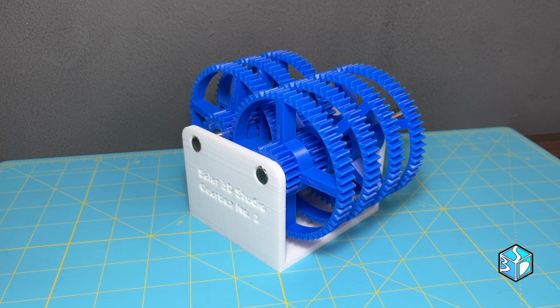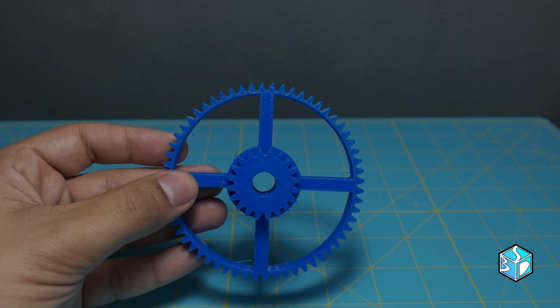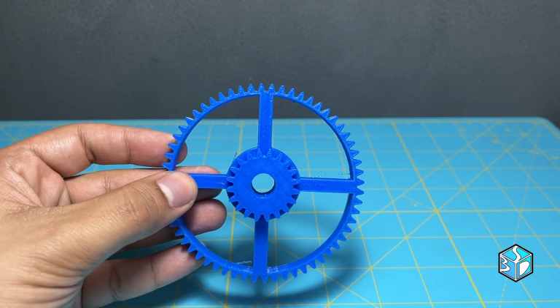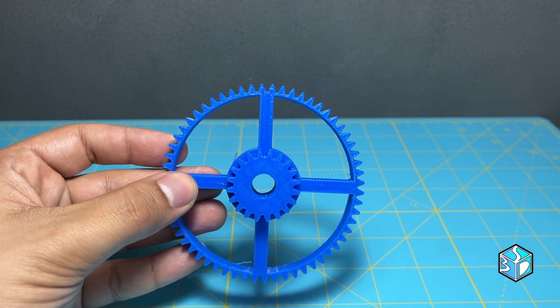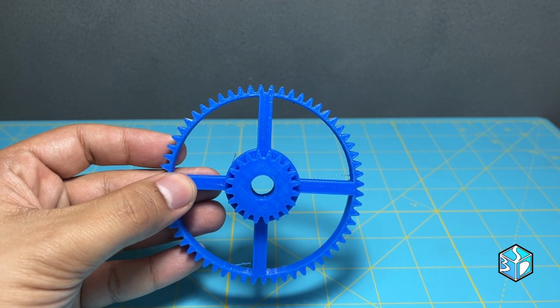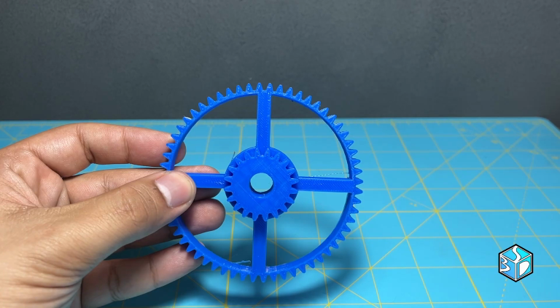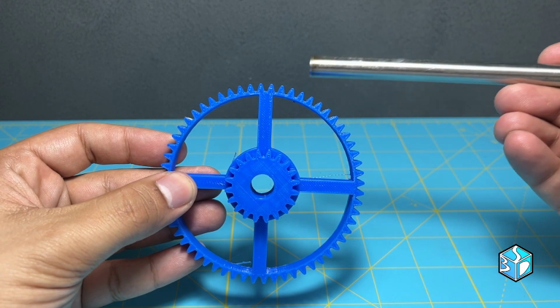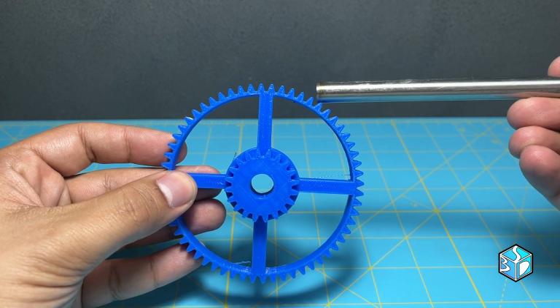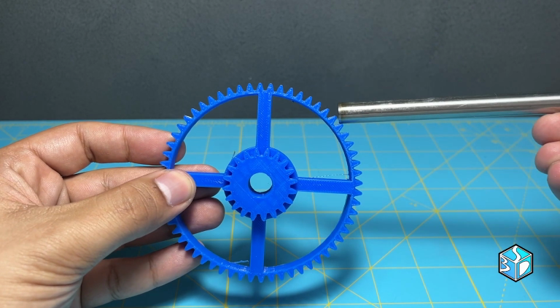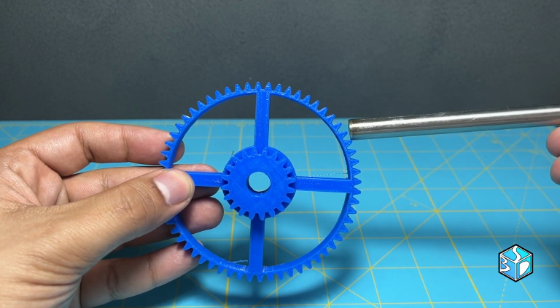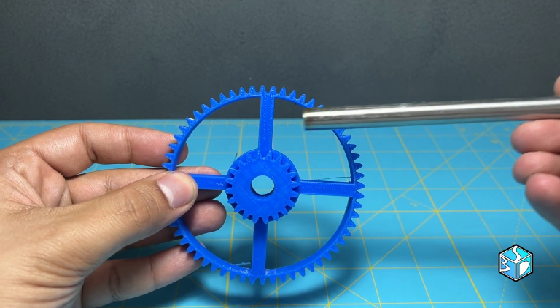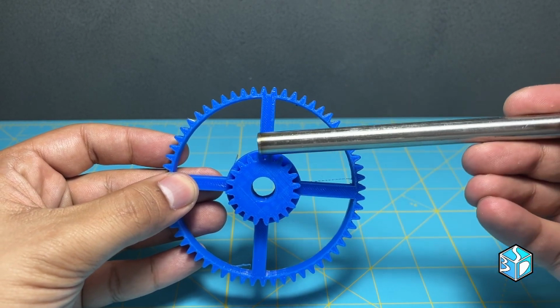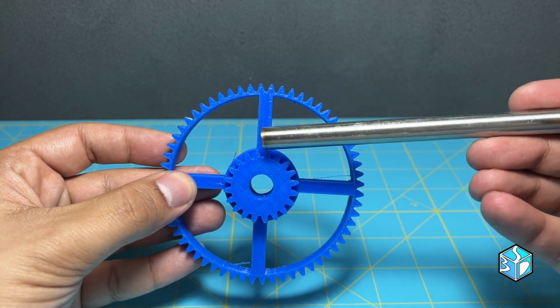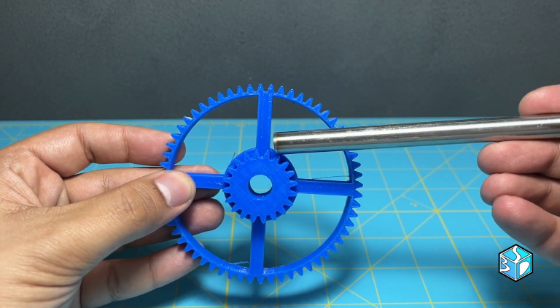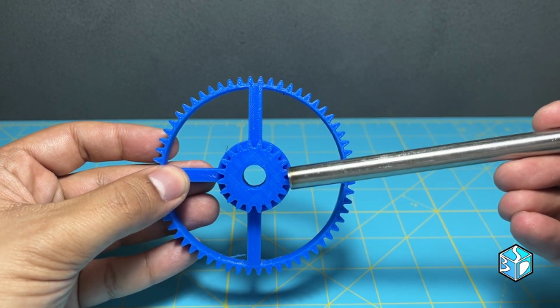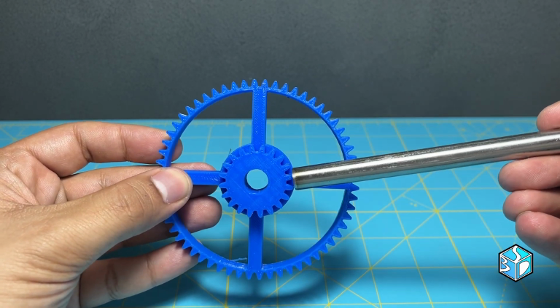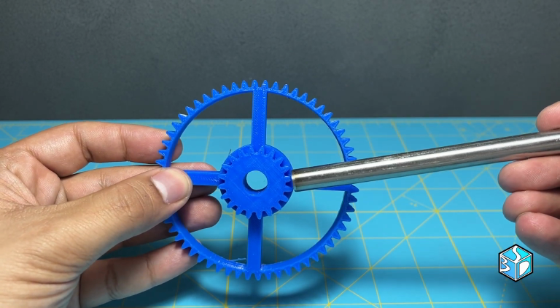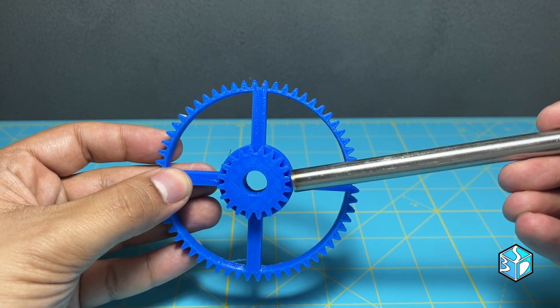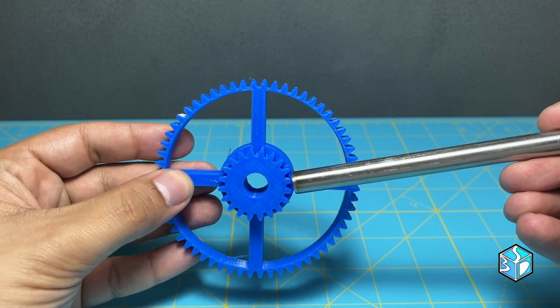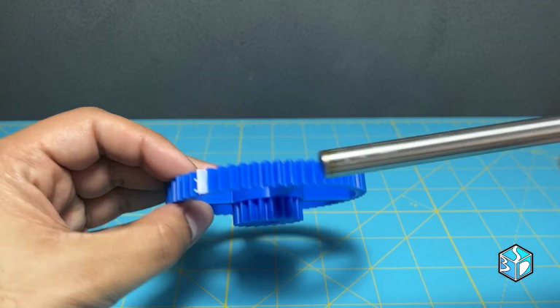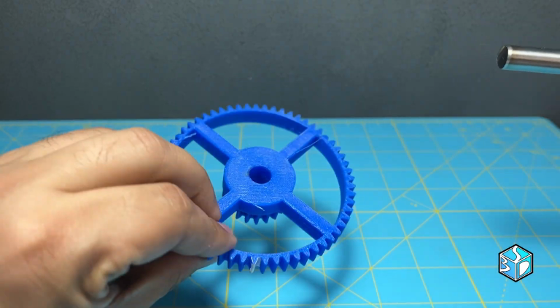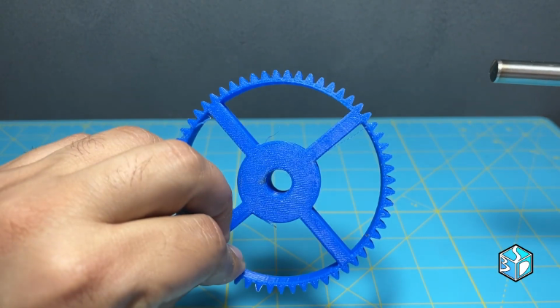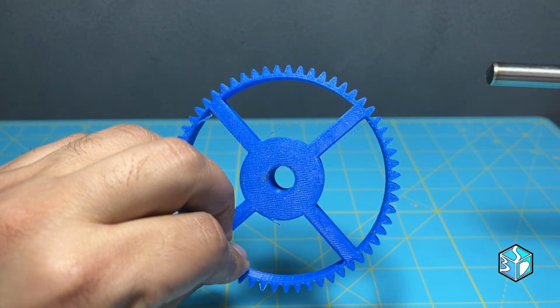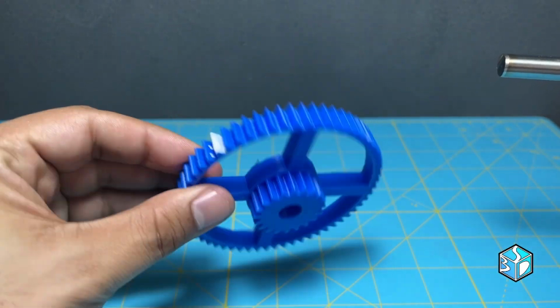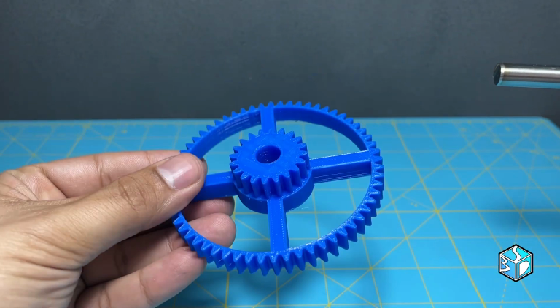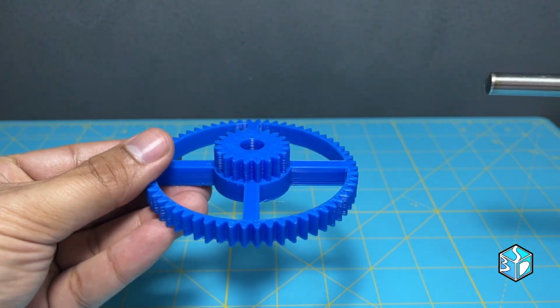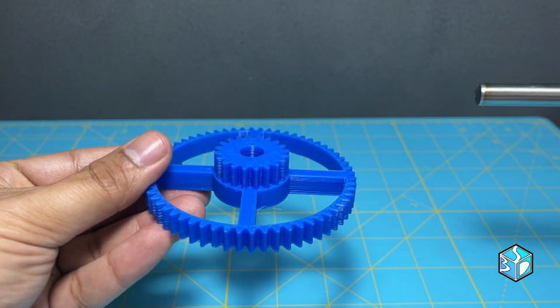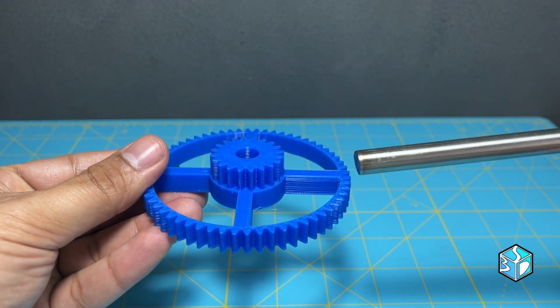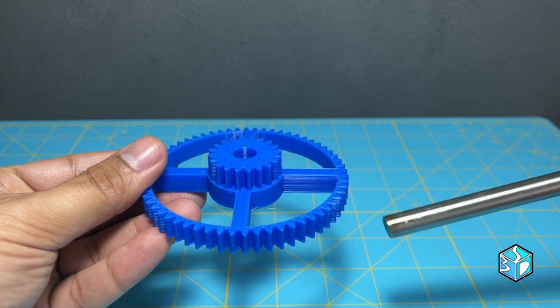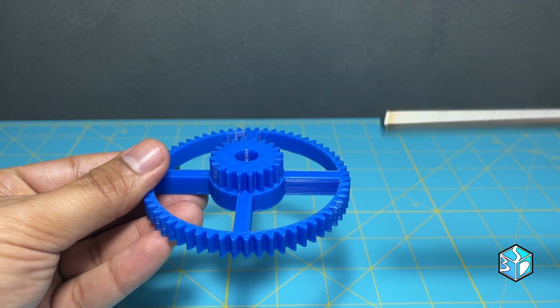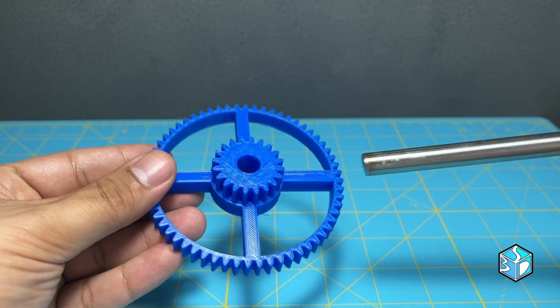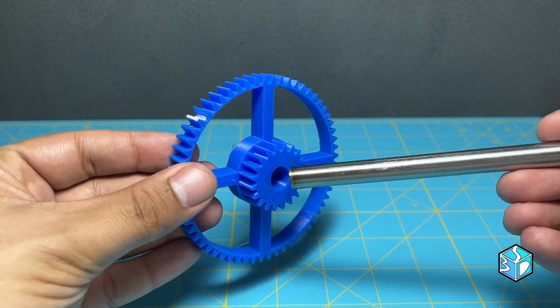Hey everyone, check out this gear — it's got 60 teeth on this side and 20 on the other side. I'm really proud of how this print turned out; the accuracy is on point.